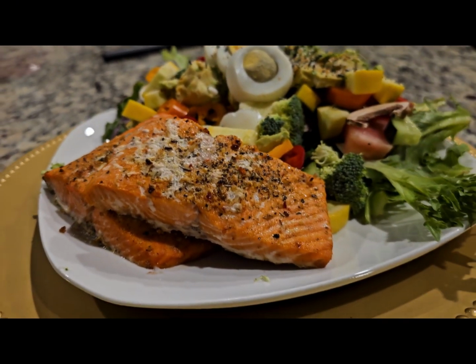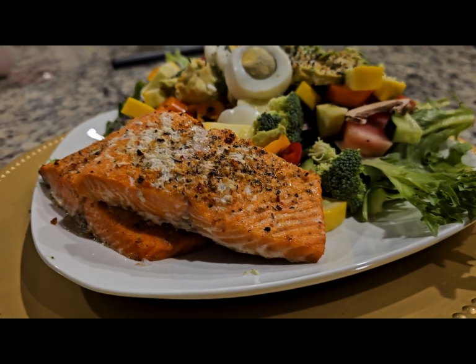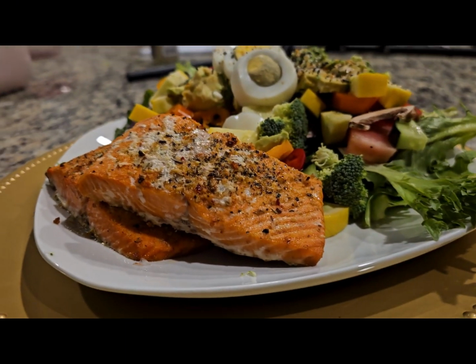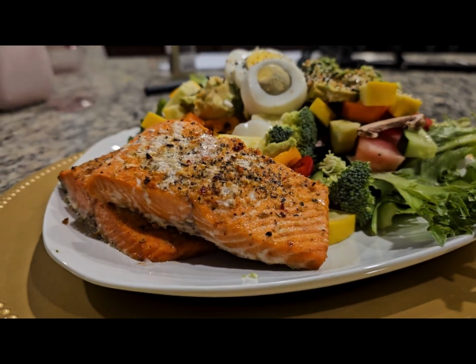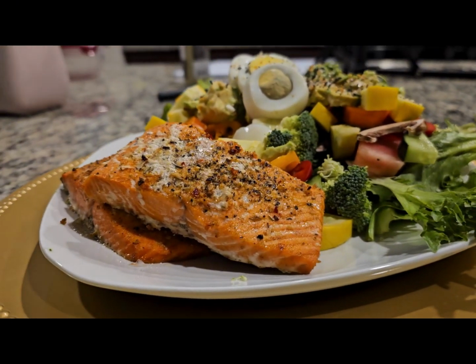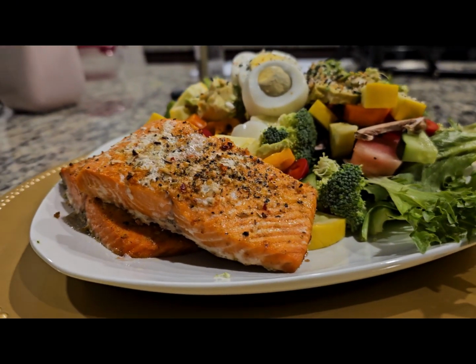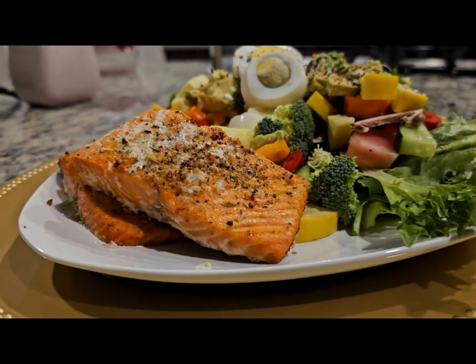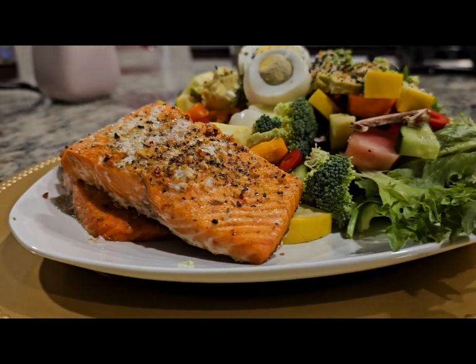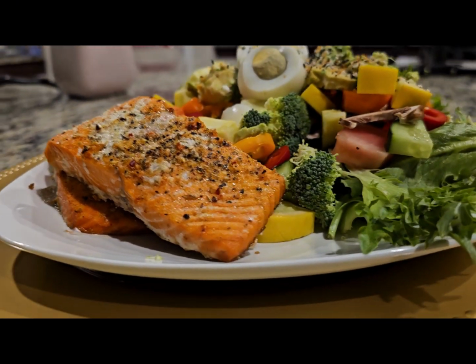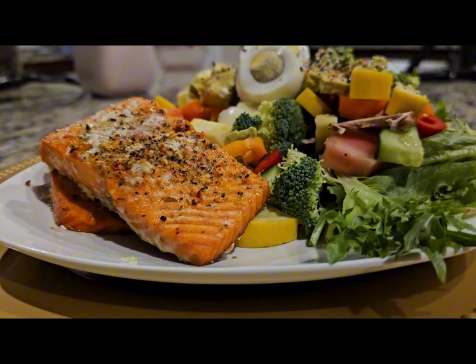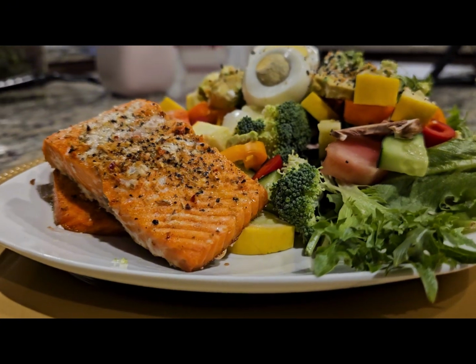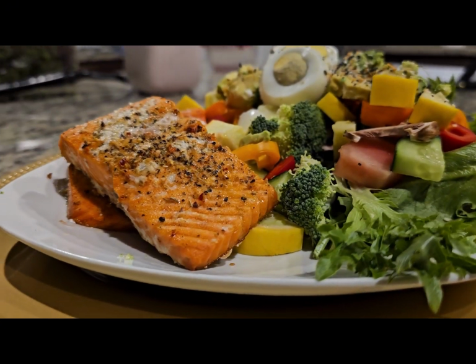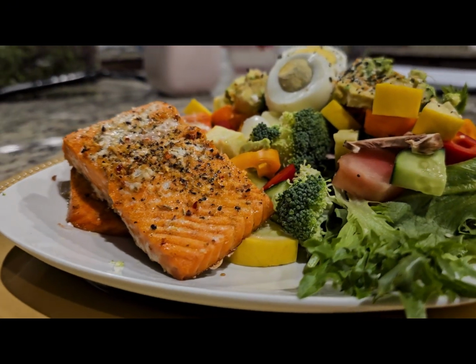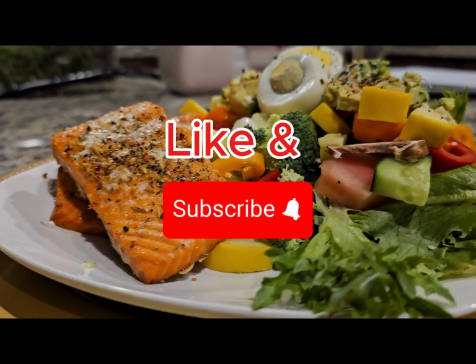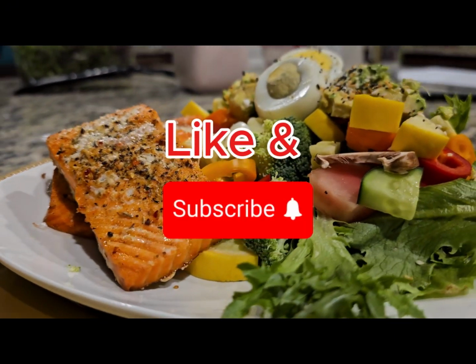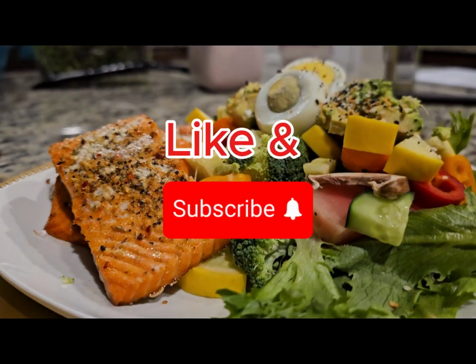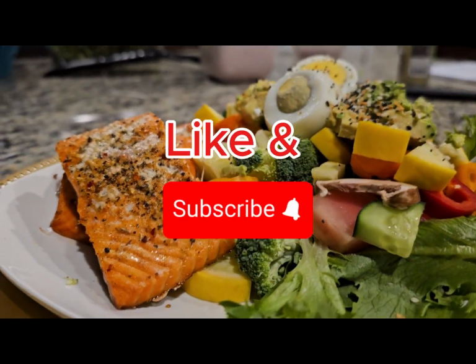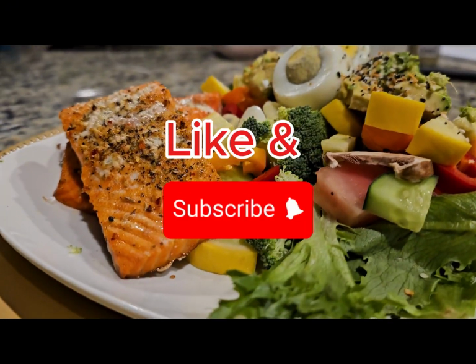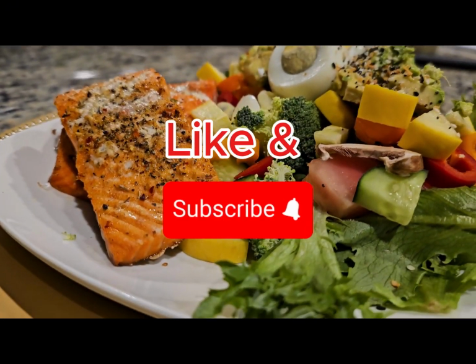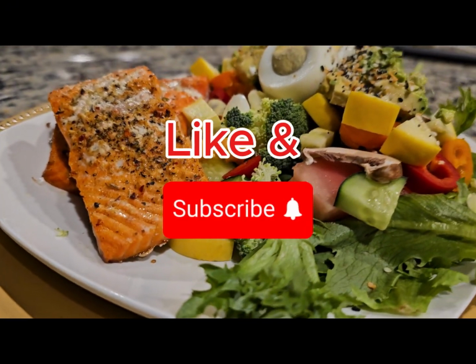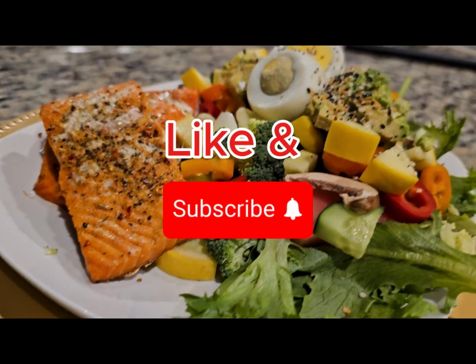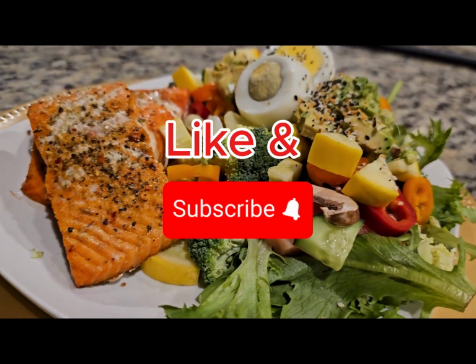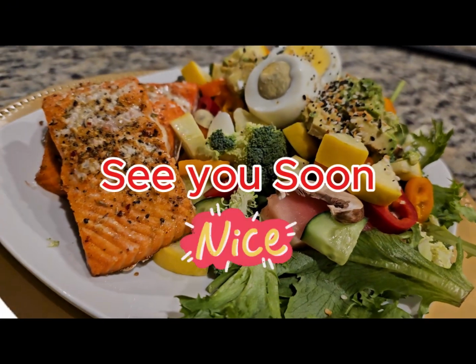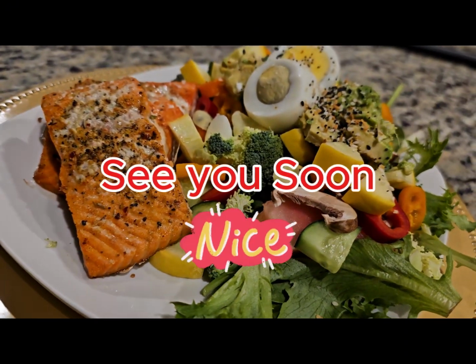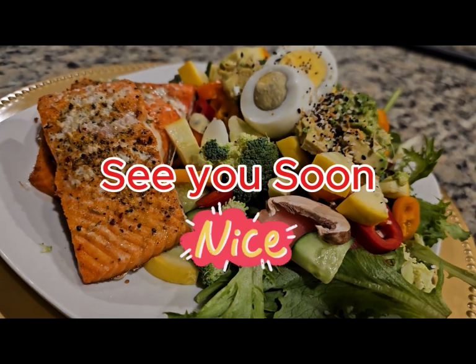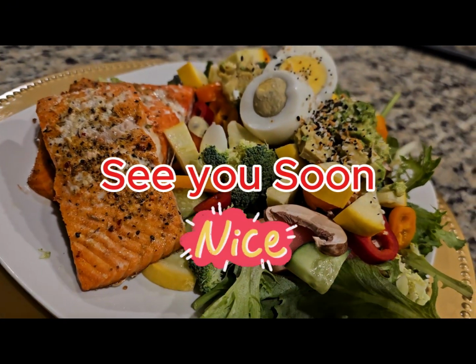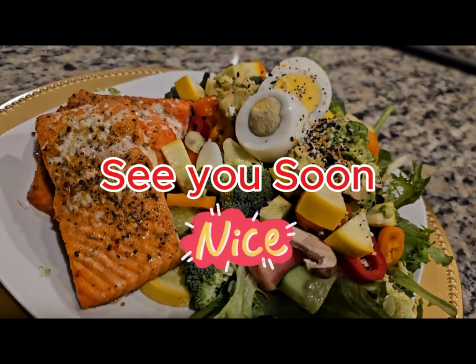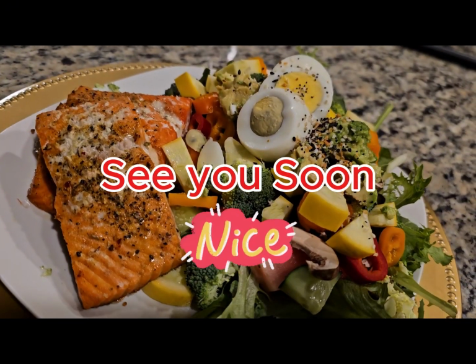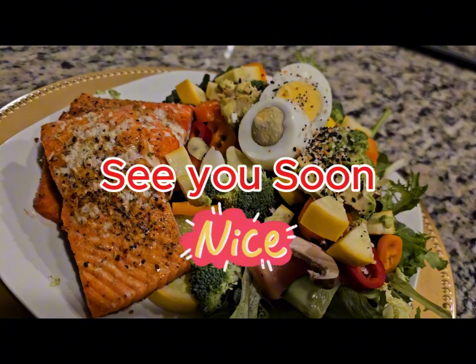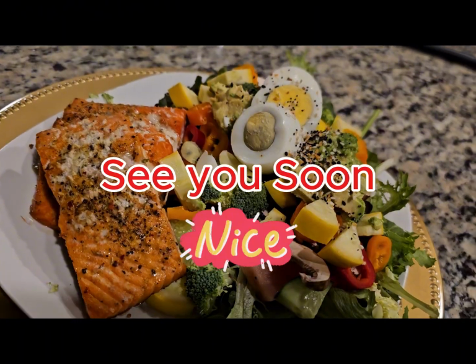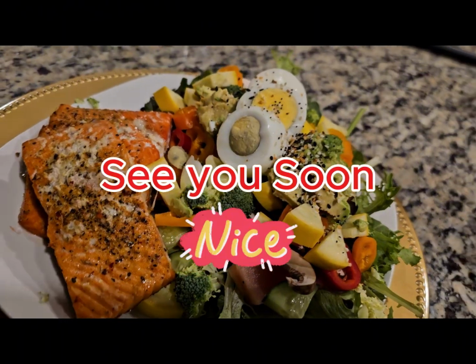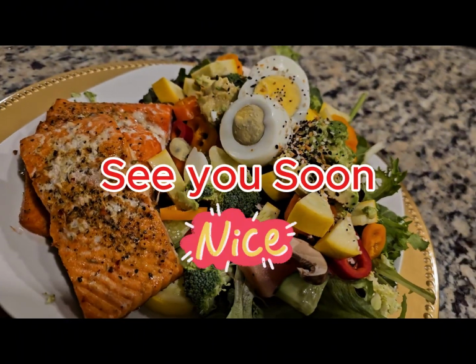For more recipes like this, like, subscribe, and hit that notification bell. See you soon. Thank you.